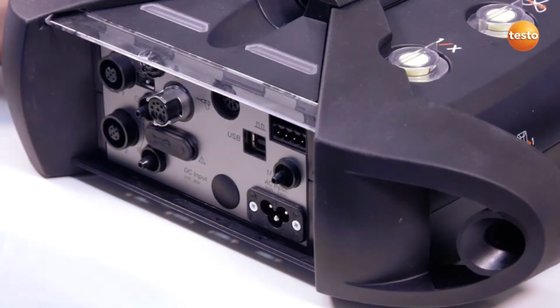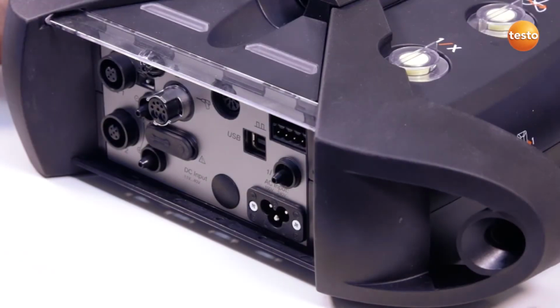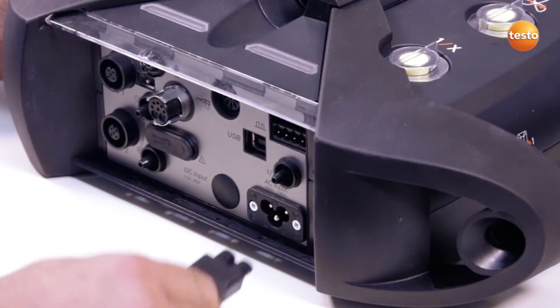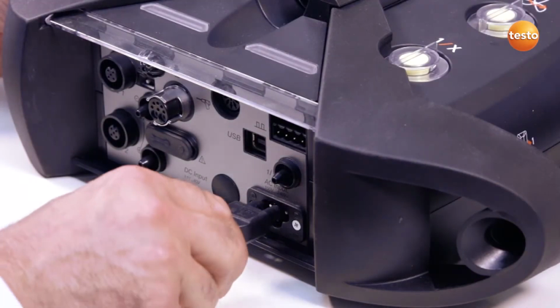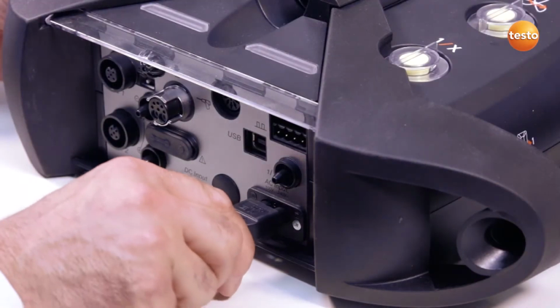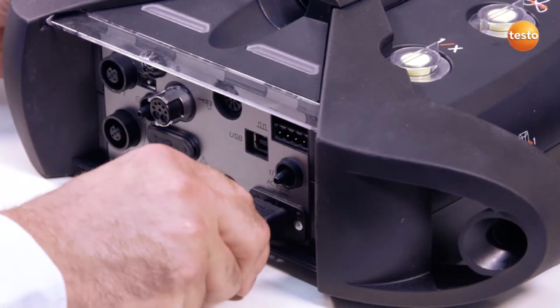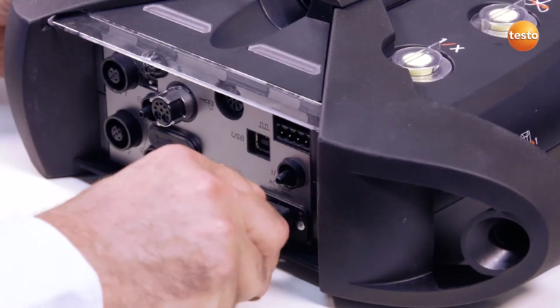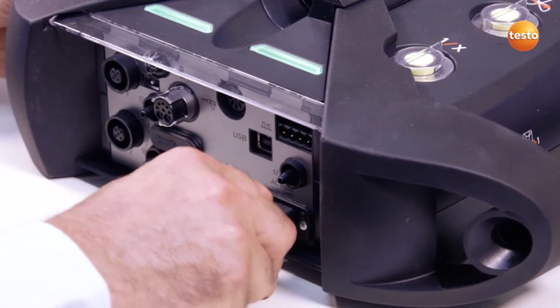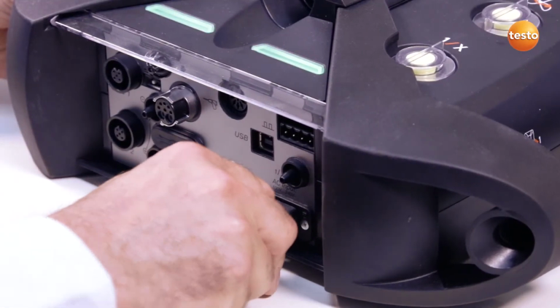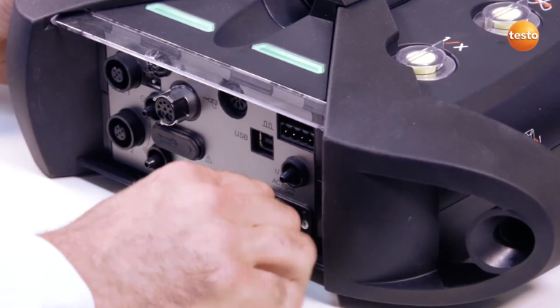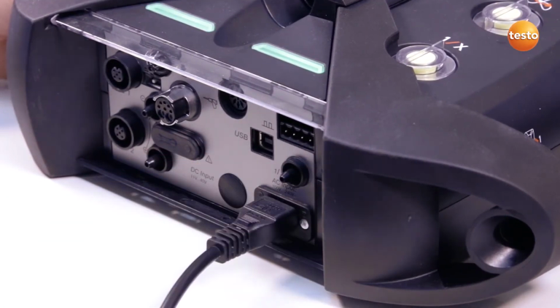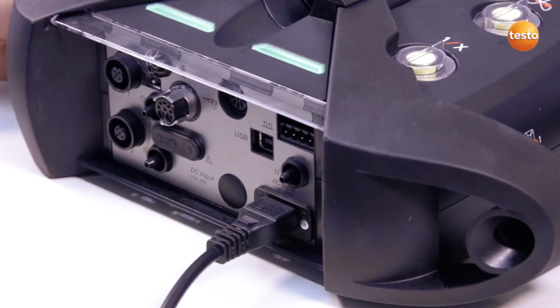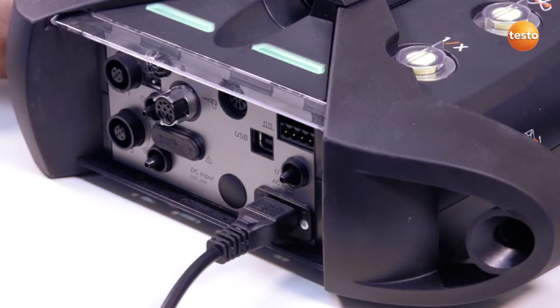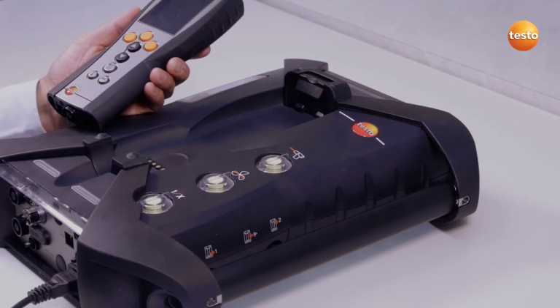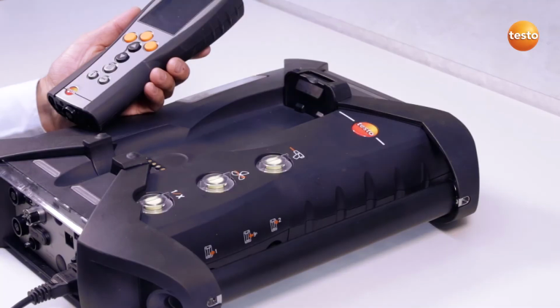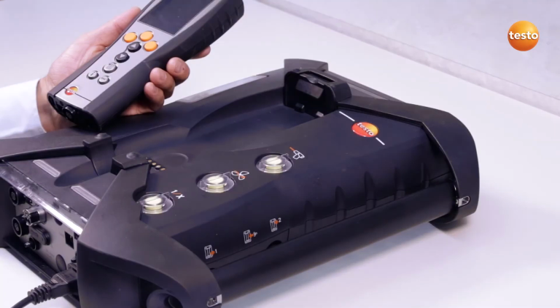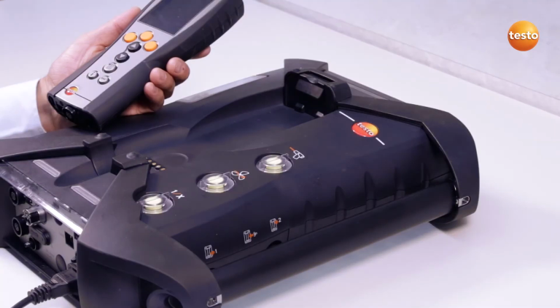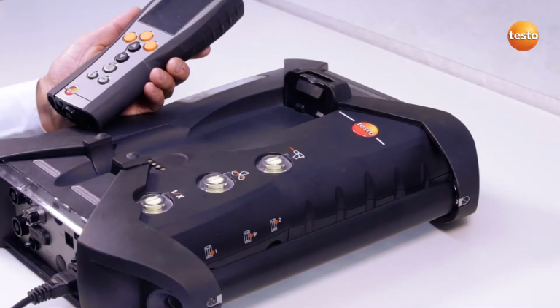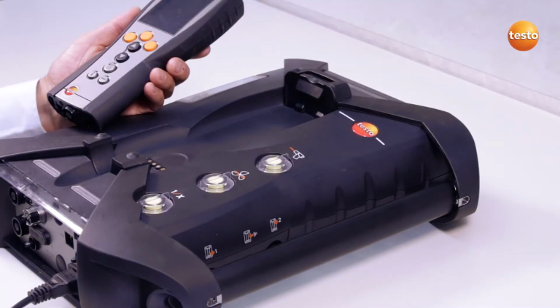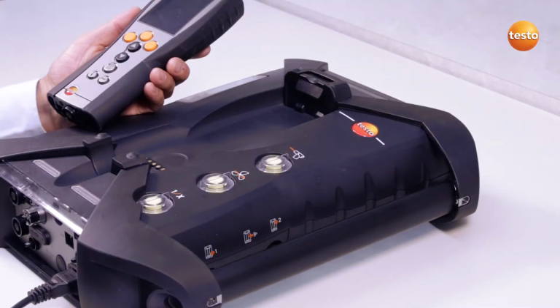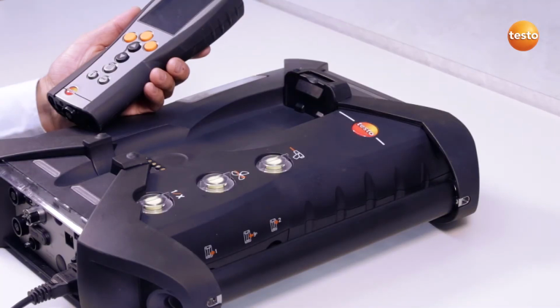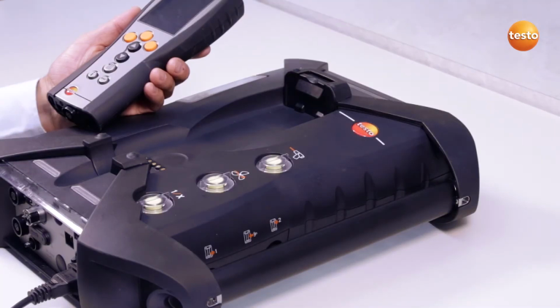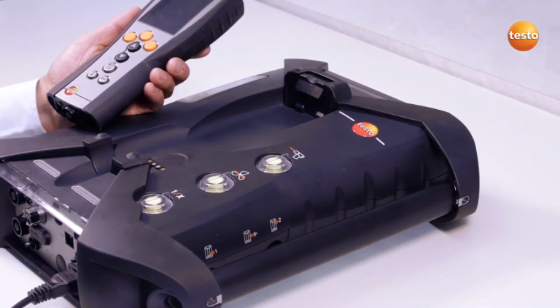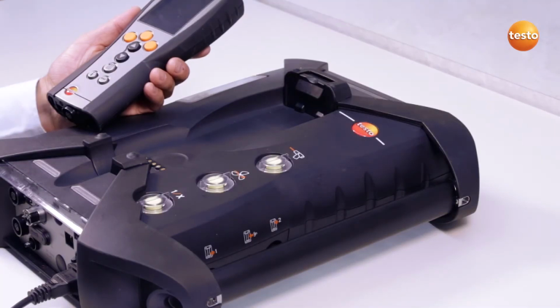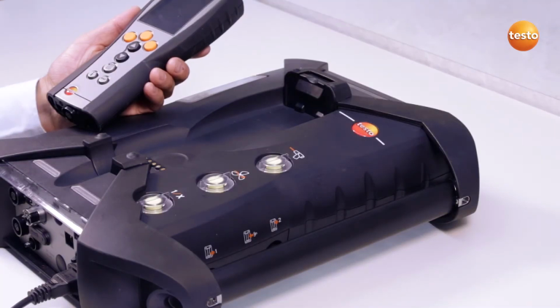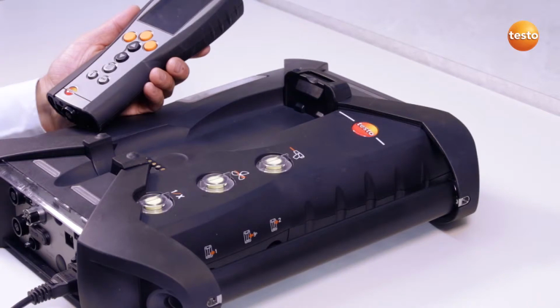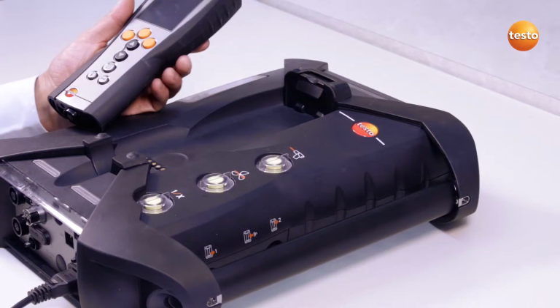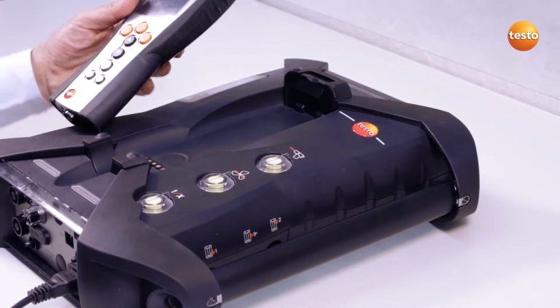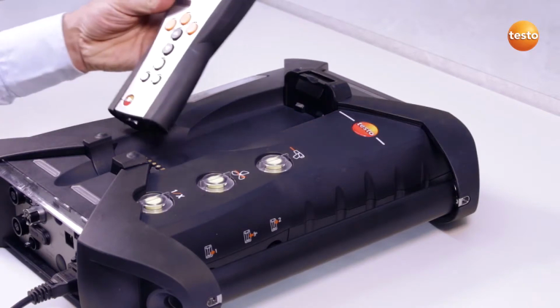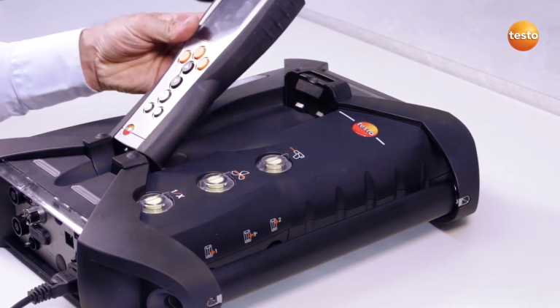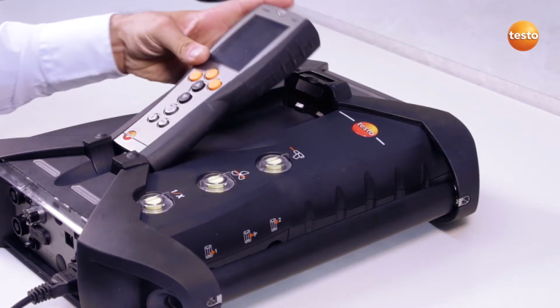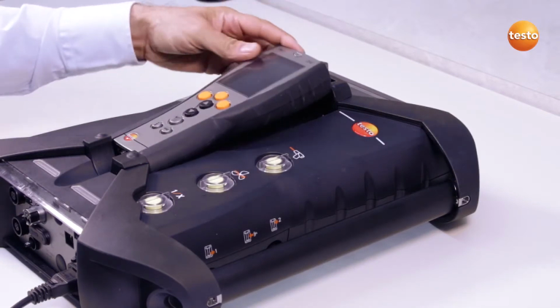First of all, I connect the power cable to the Testo 350. The control unit can be connected either using the data bus cable, the wireless Bluetooth interface, or the contact bar.